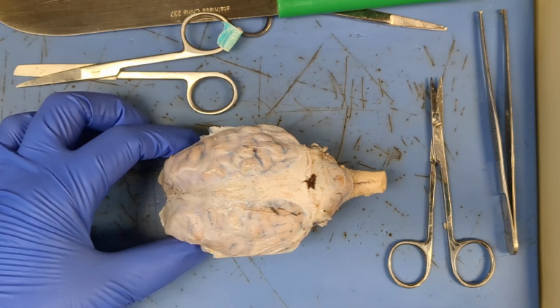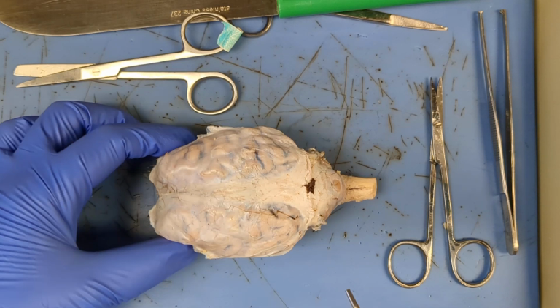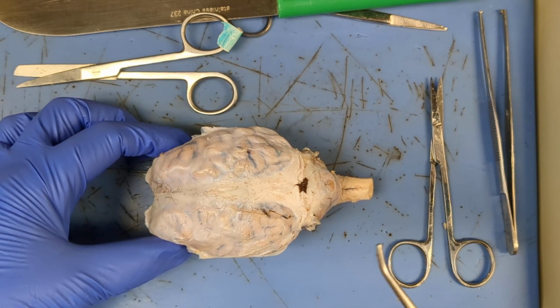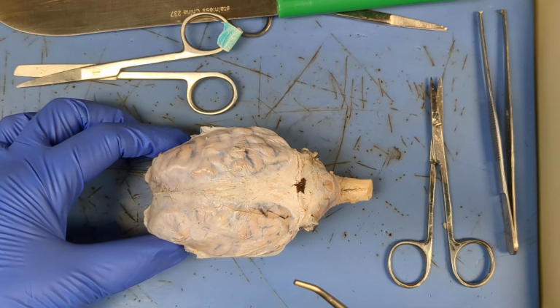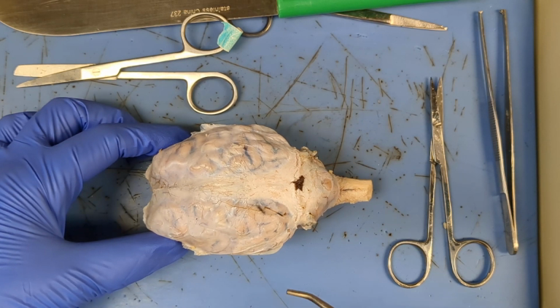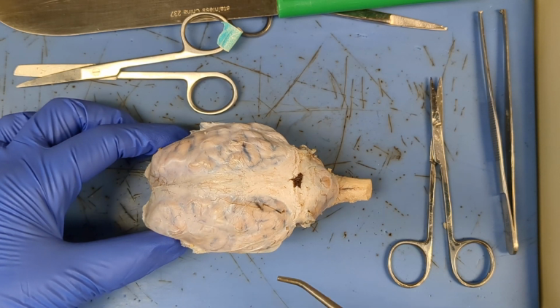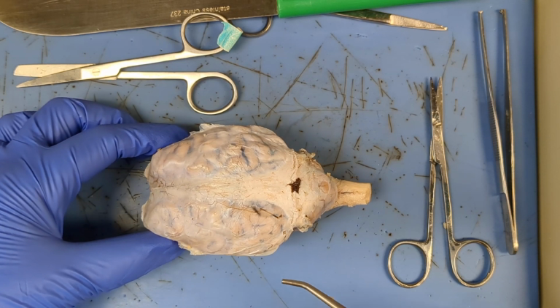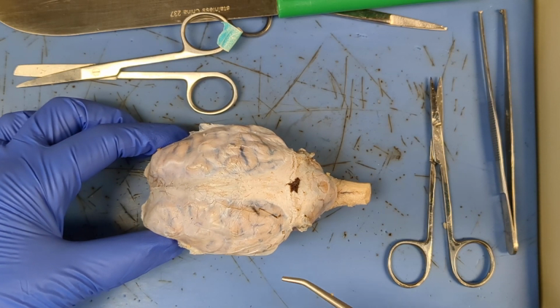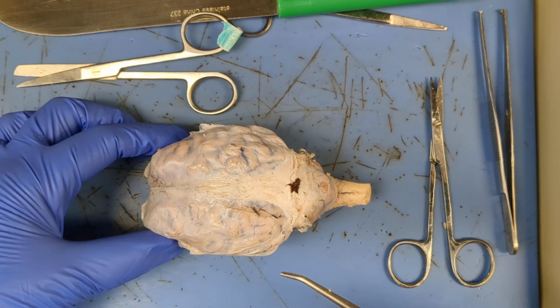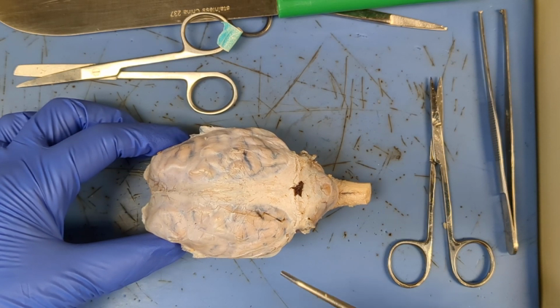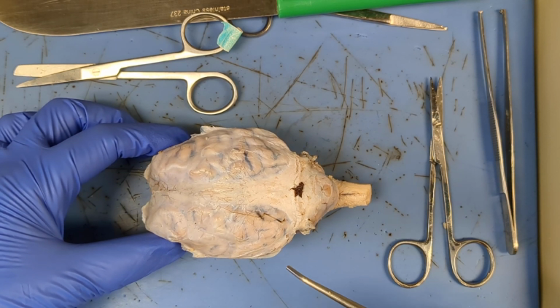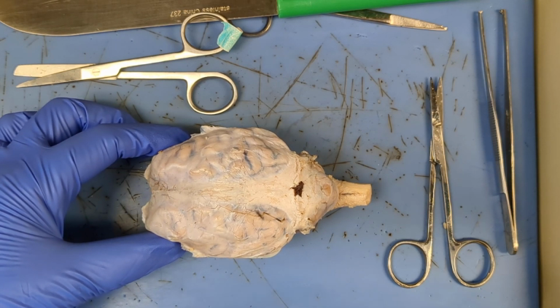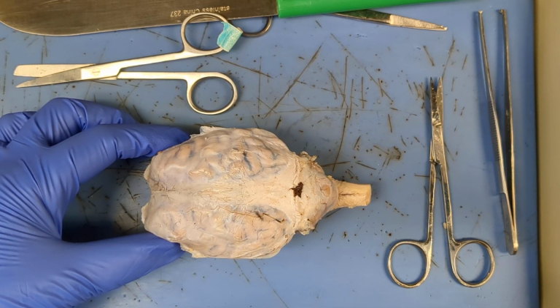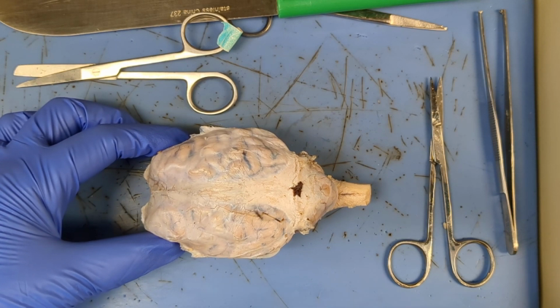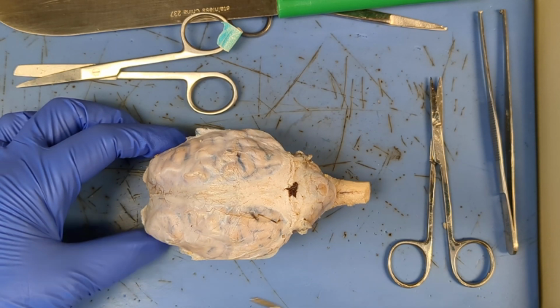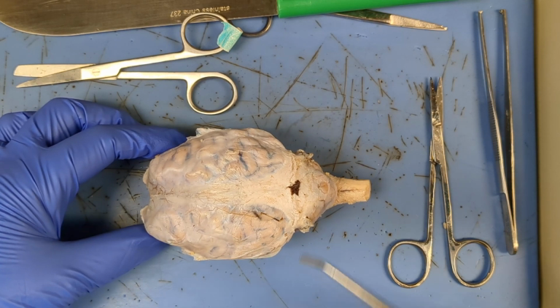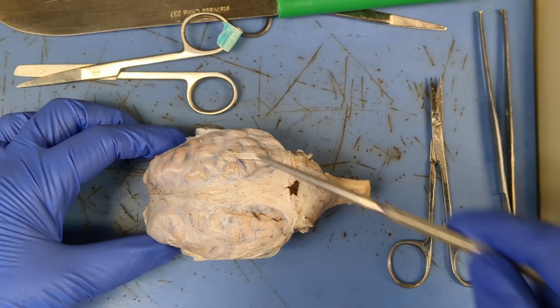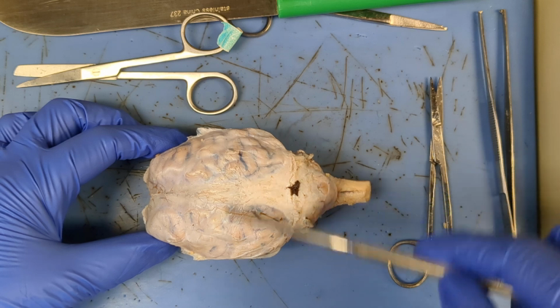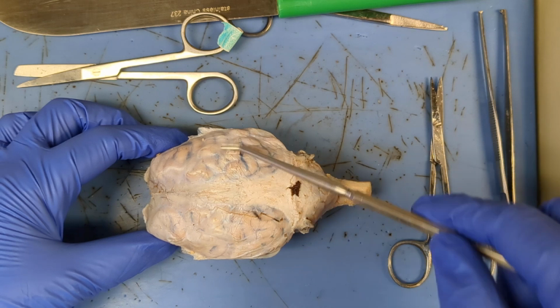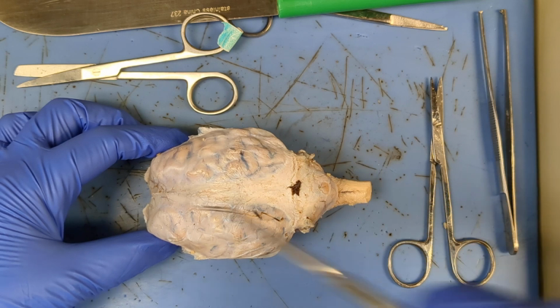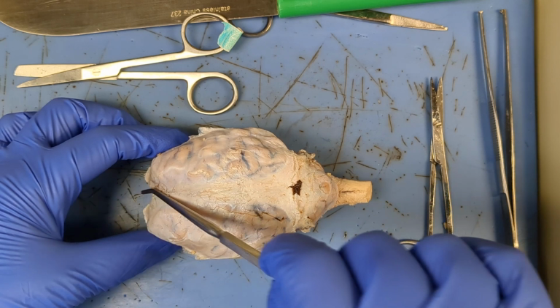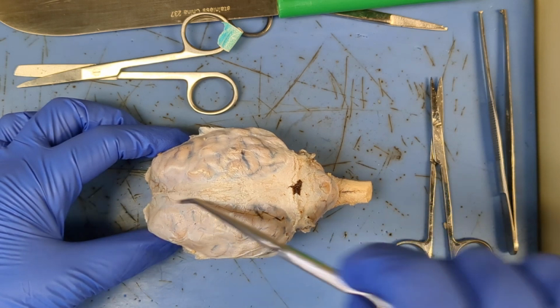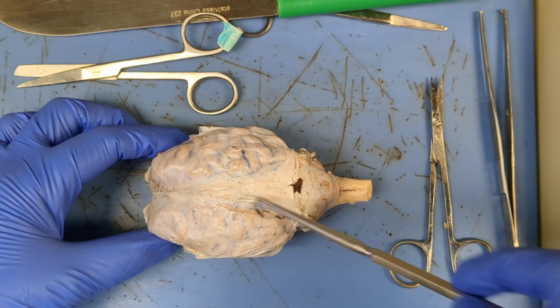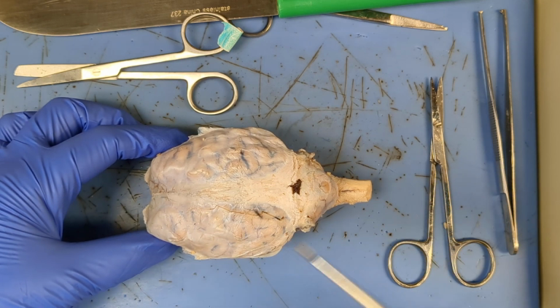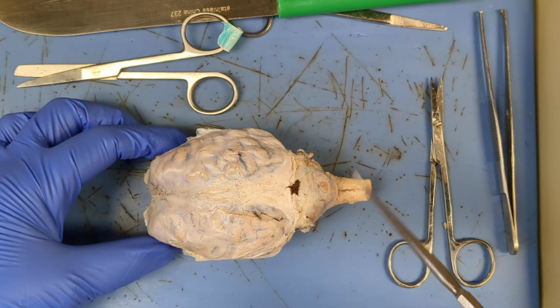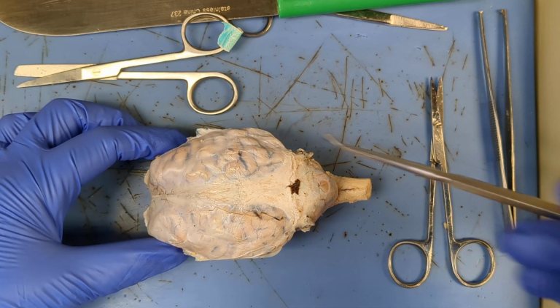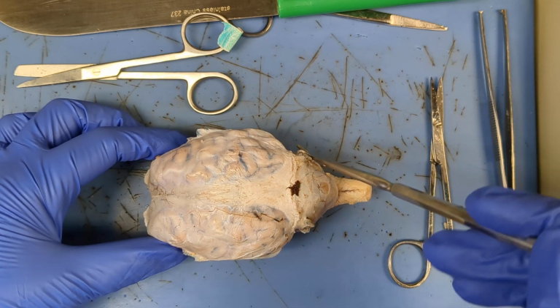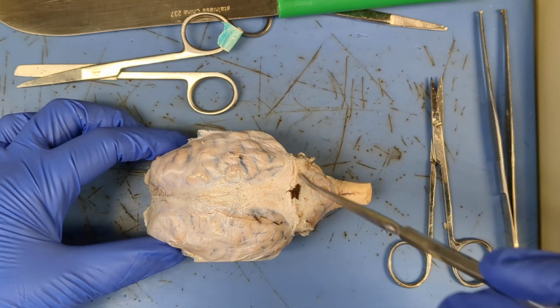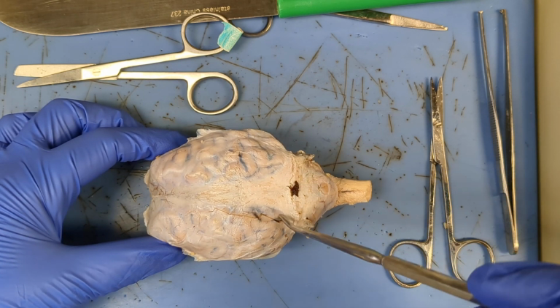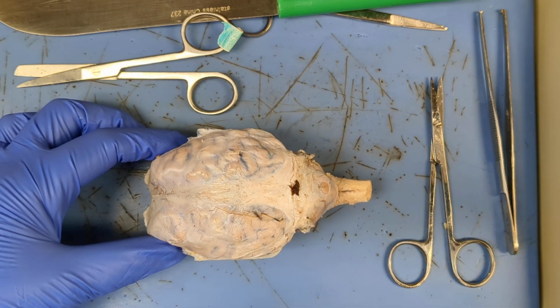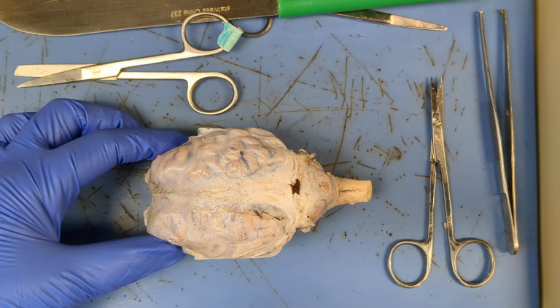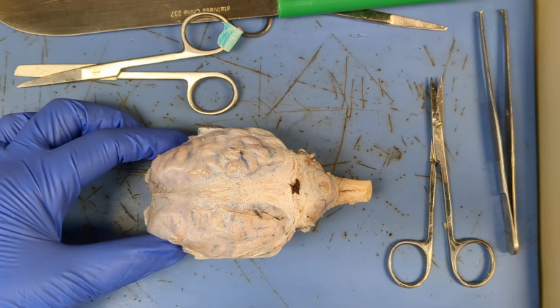Okay, so for this brain dissection, we're just gonna do a quick overview of how you should dissect. We're gonna see this white thick dura mater going along the longitudinal fissure and this transverse fissure over here.